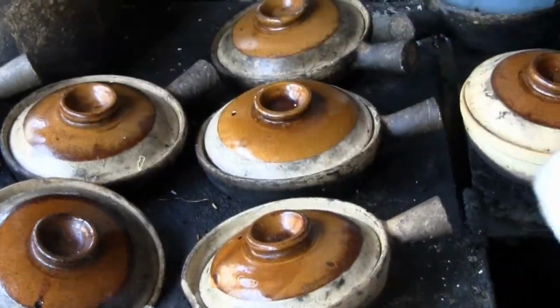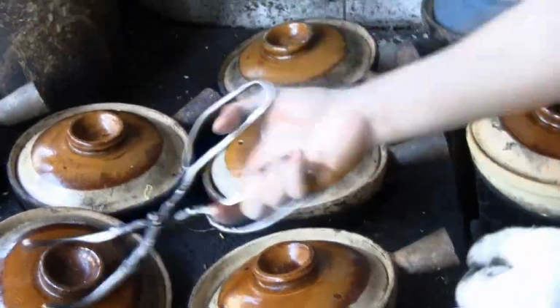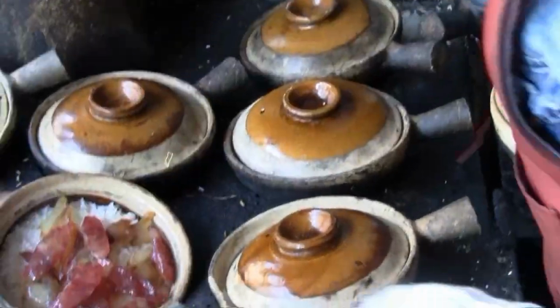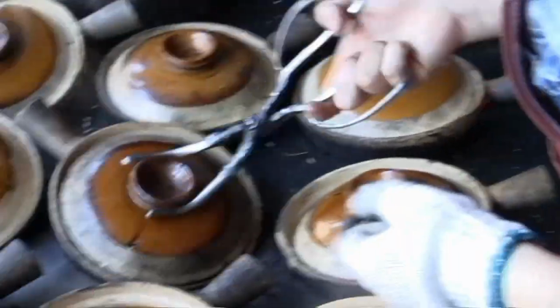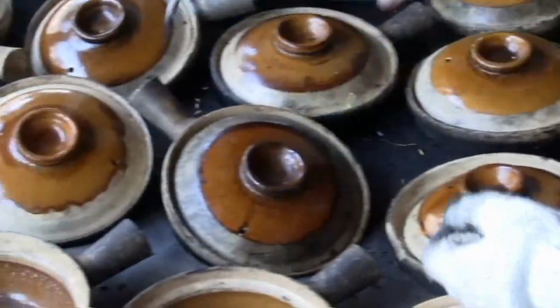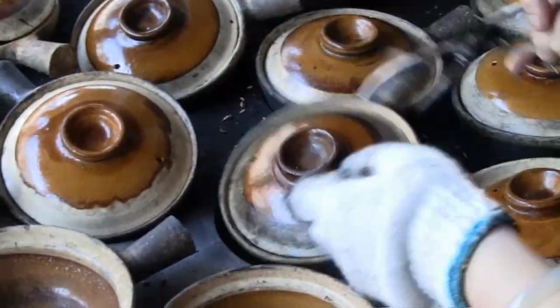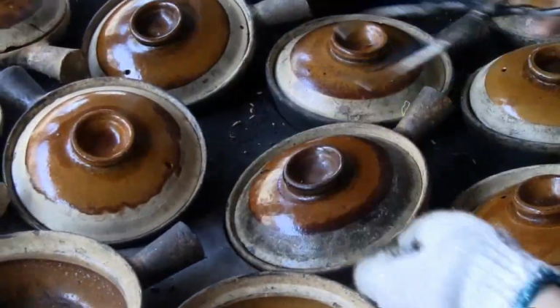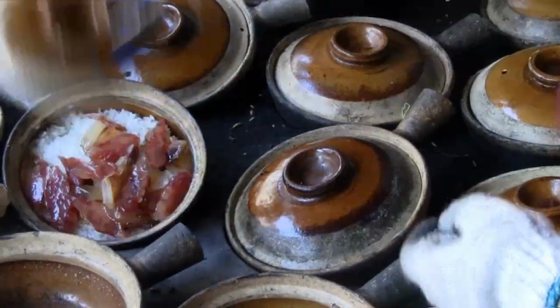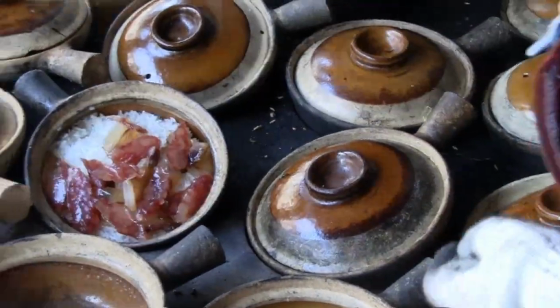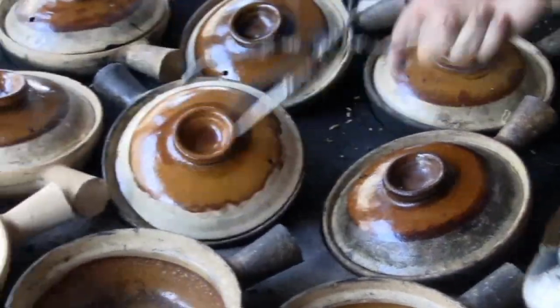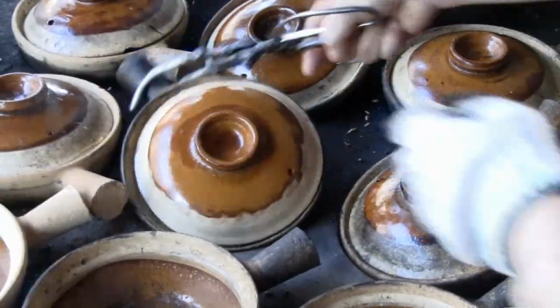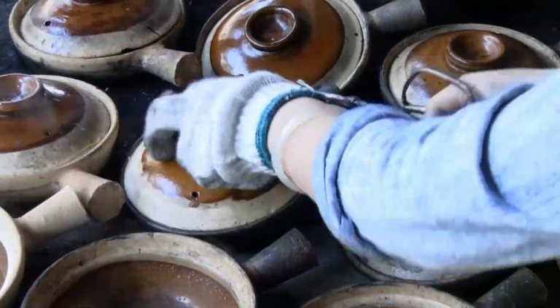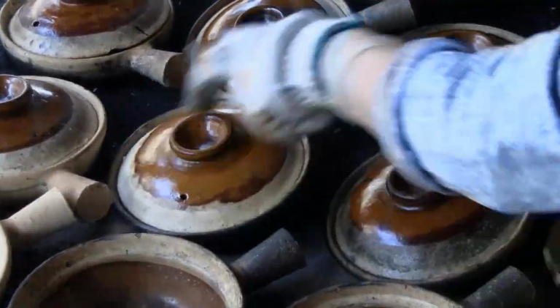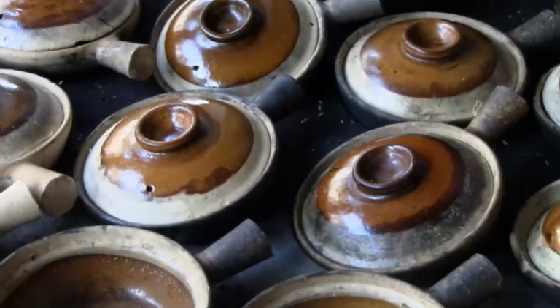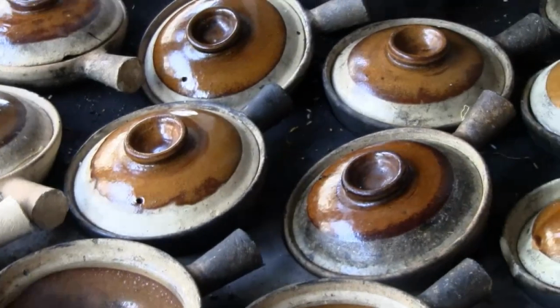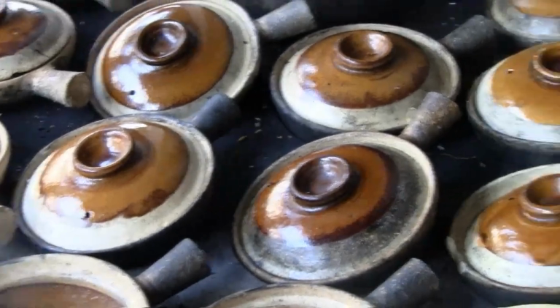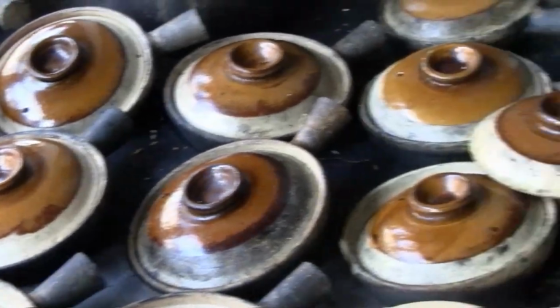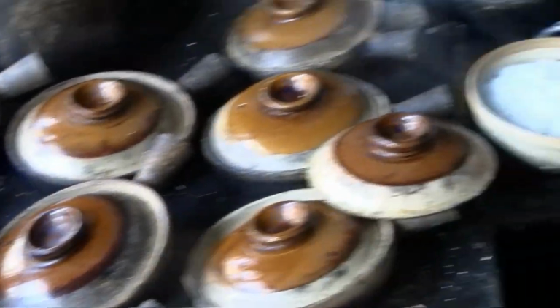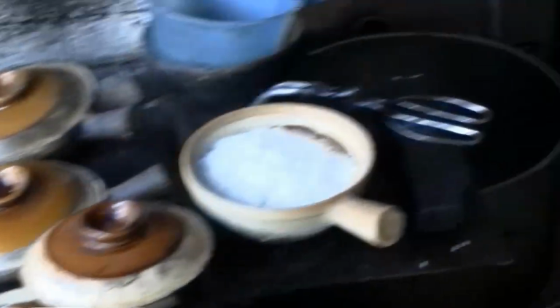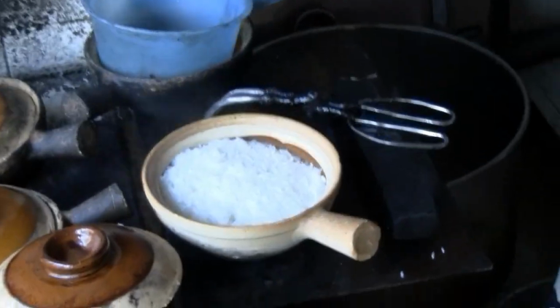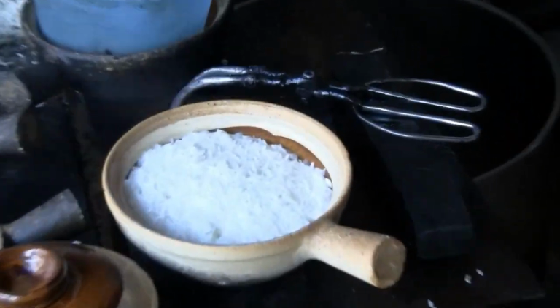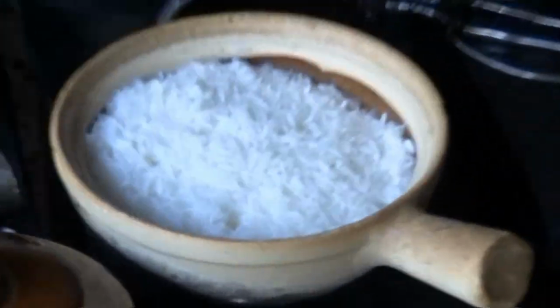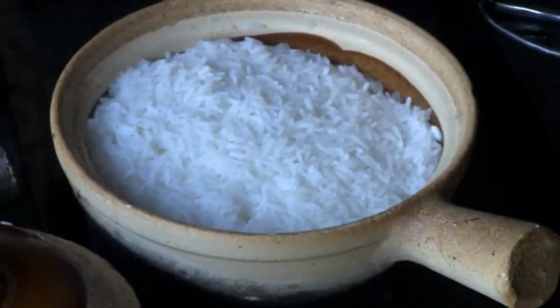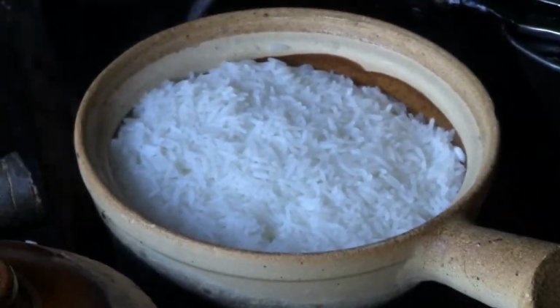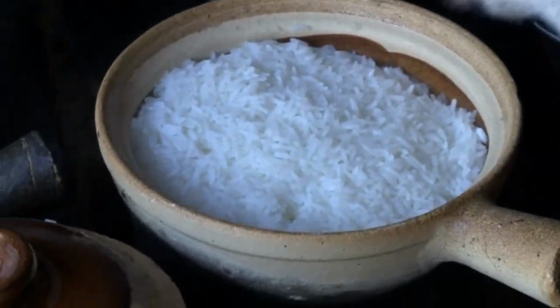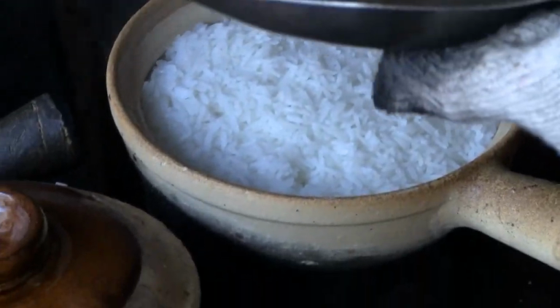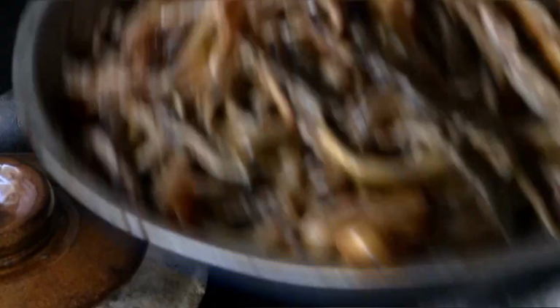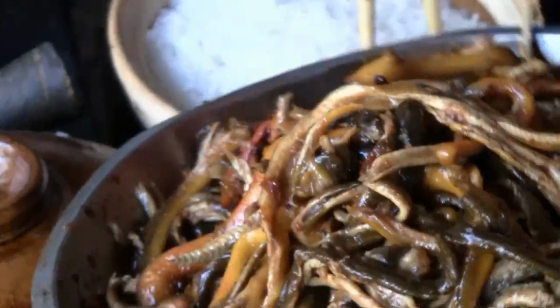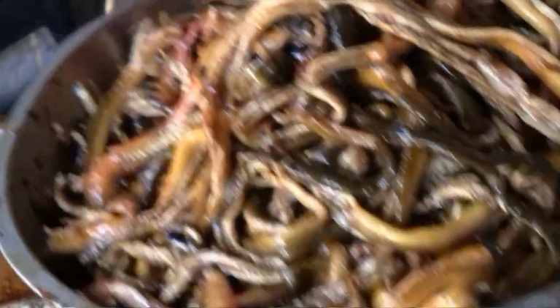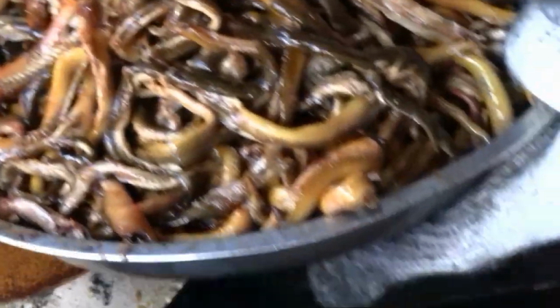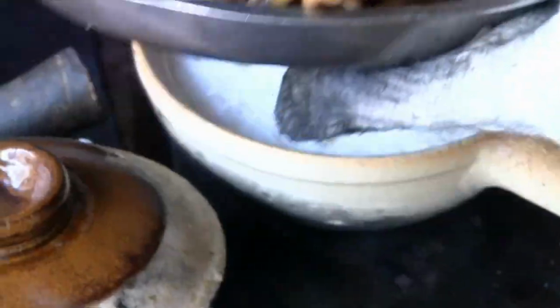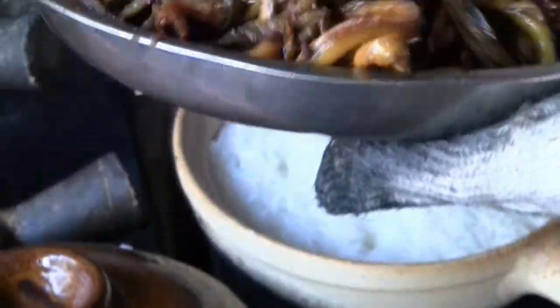Rotation — checking one bowl, then another. This one is ready with the rice, so the rice has been cooking for a while. This one is a full meal.